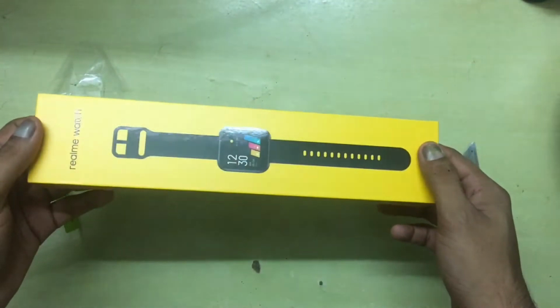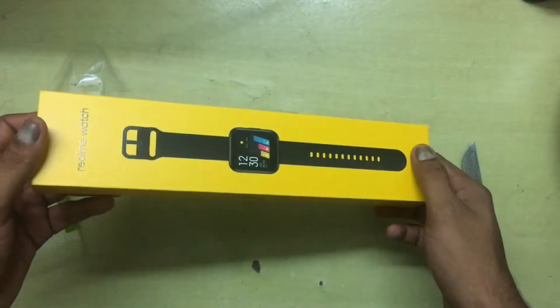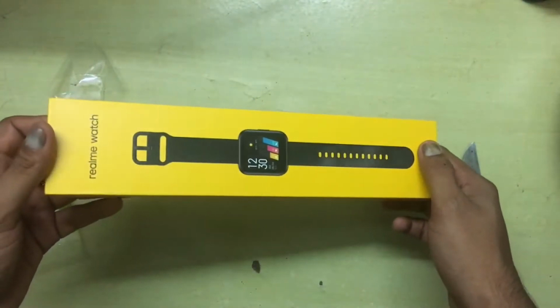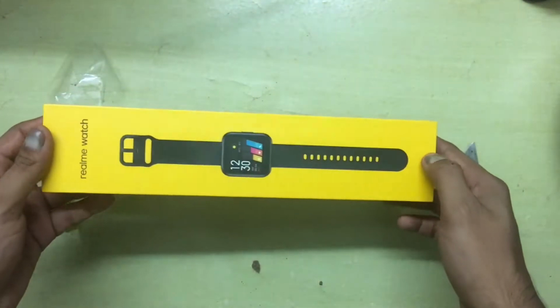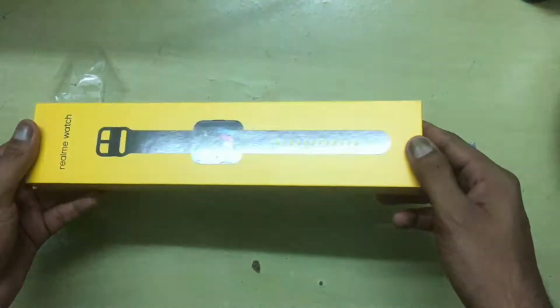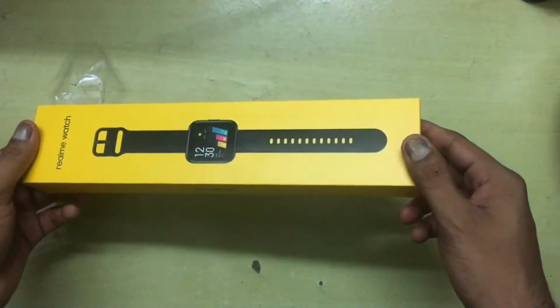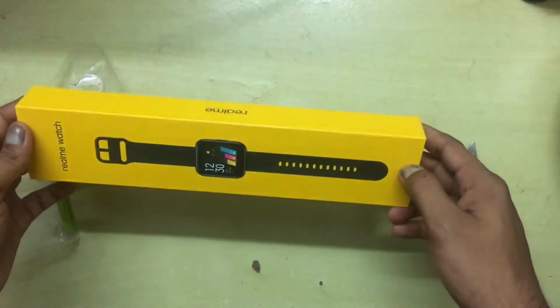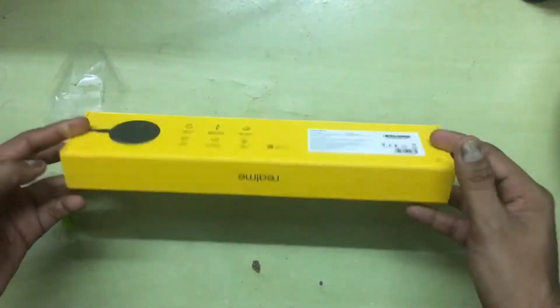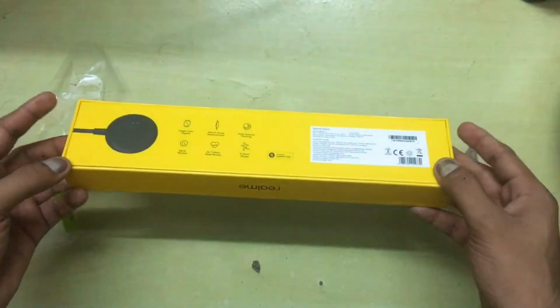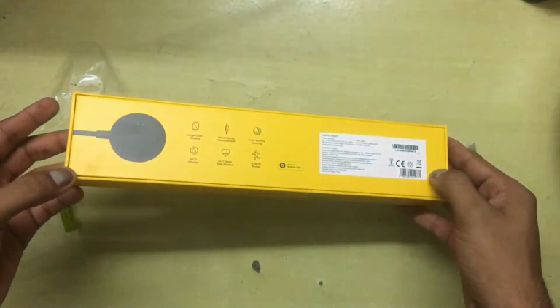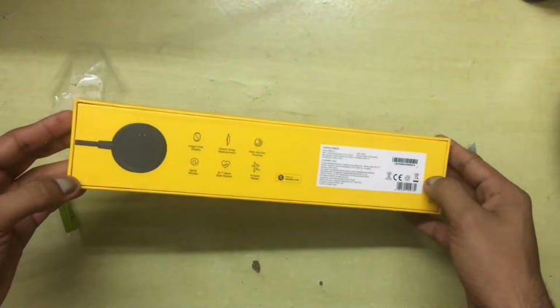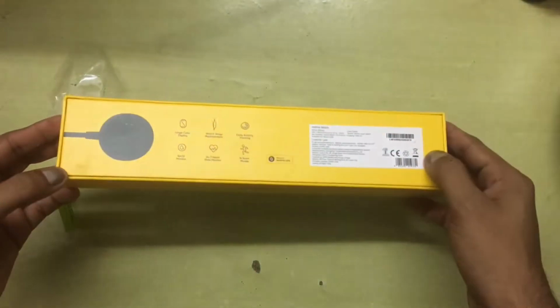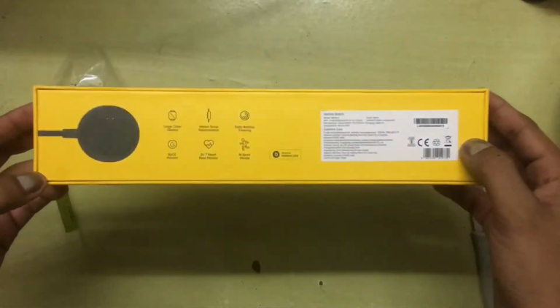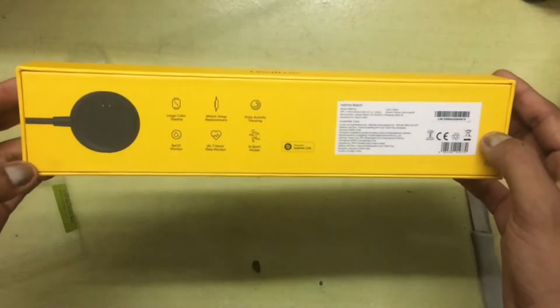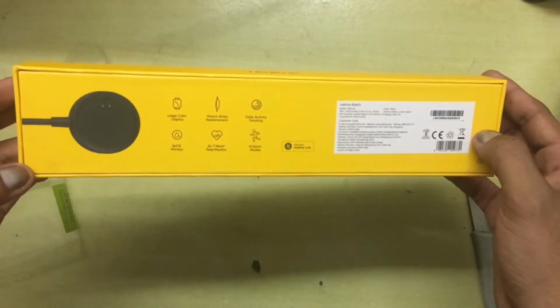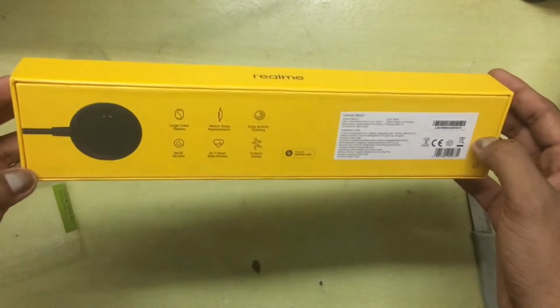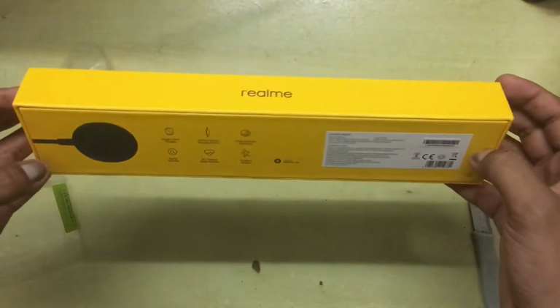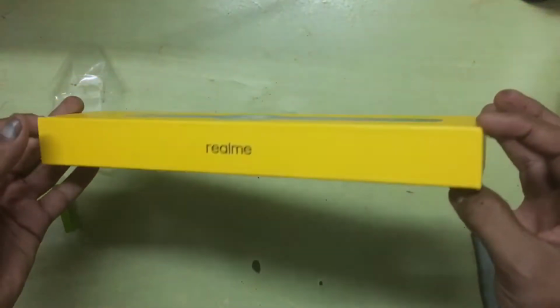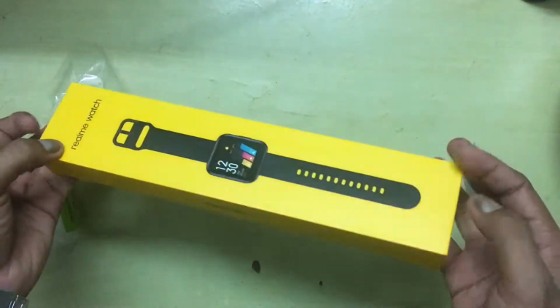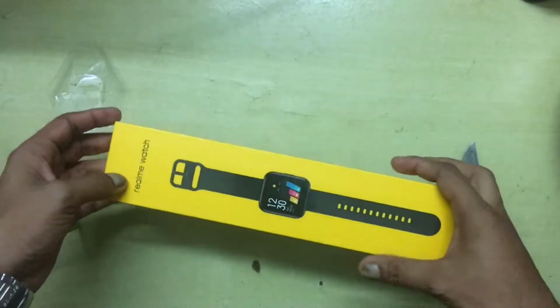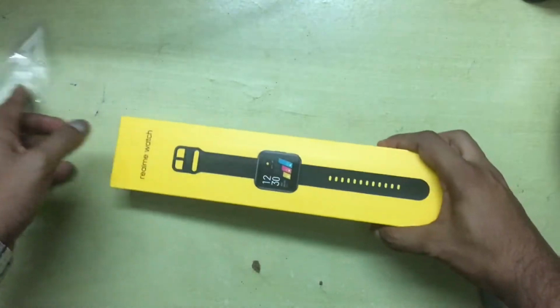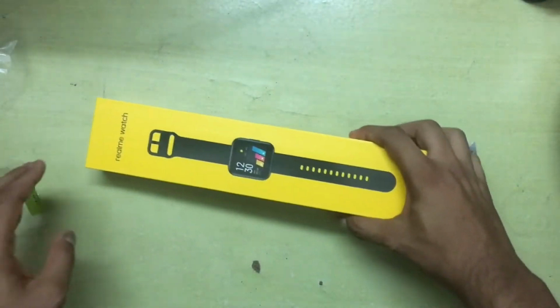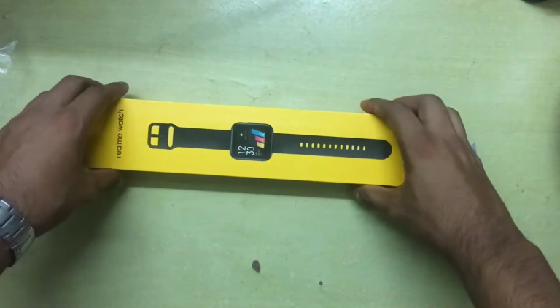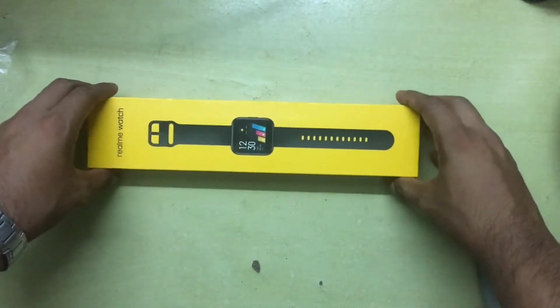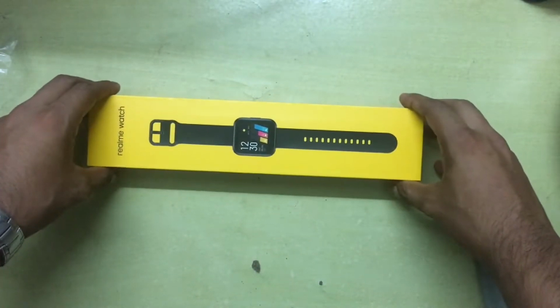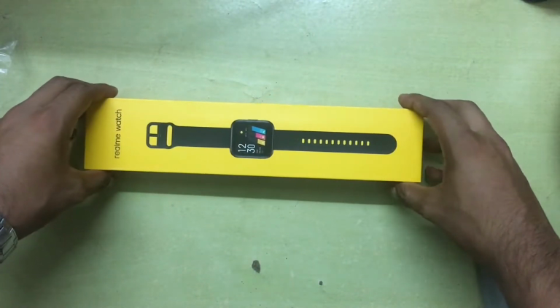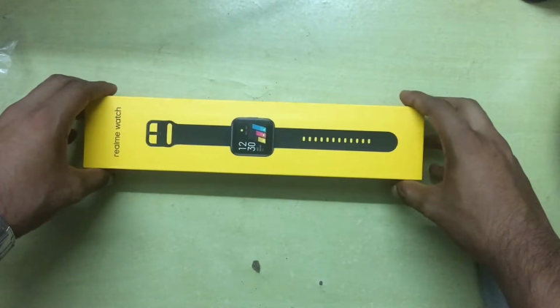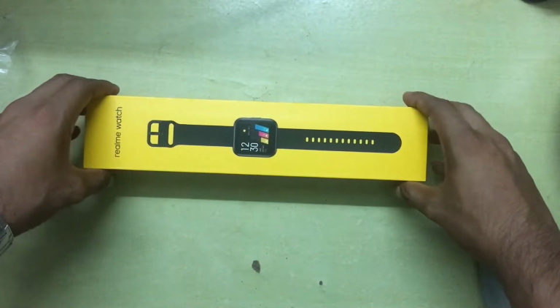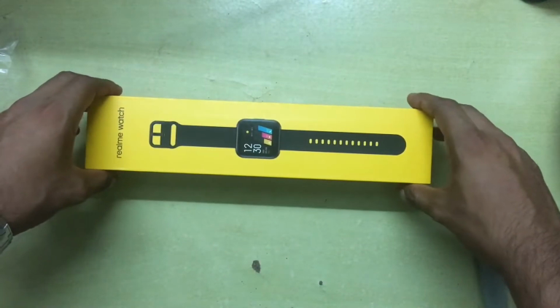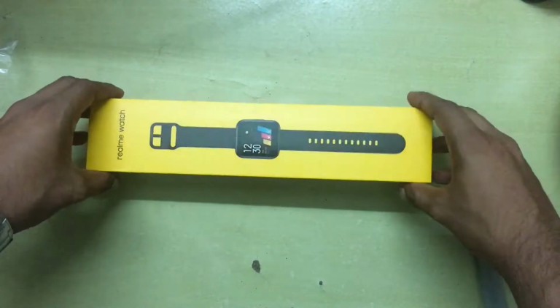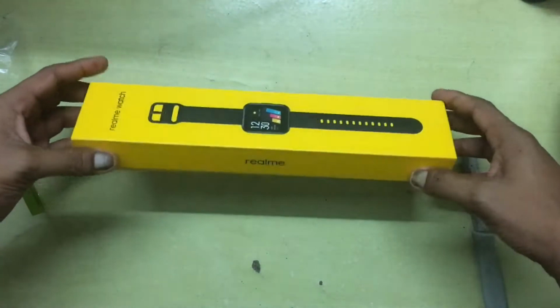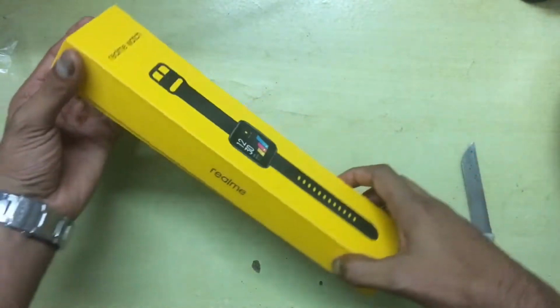Once the plastic wrapping is off, the packaging seems even nicer to hold. It has a matte texture to it. So let's crack this open and take a look at the watch inside.